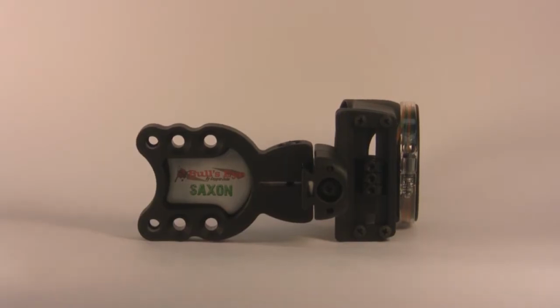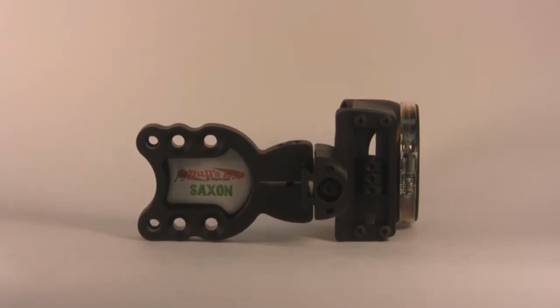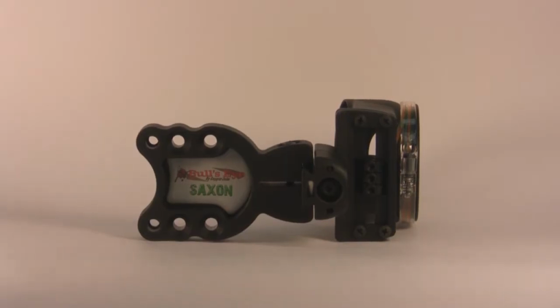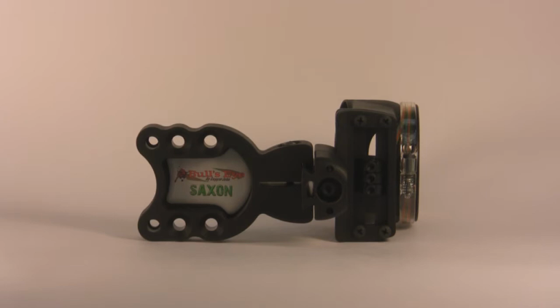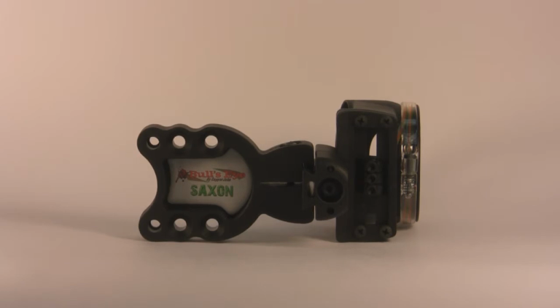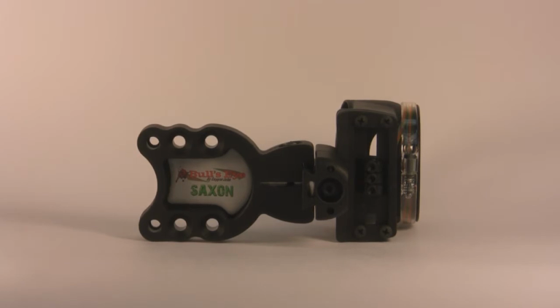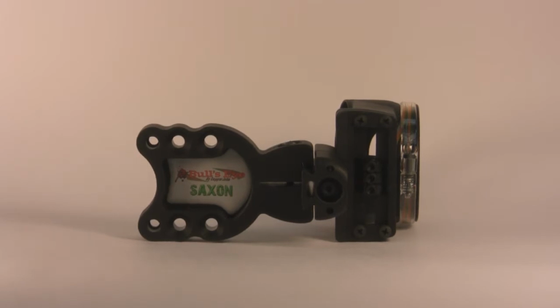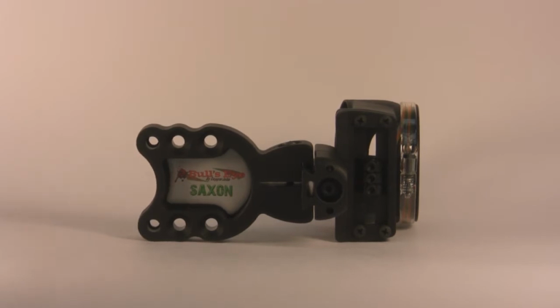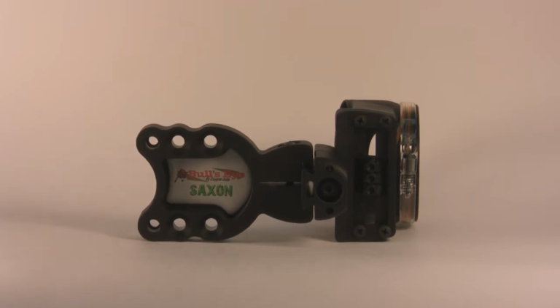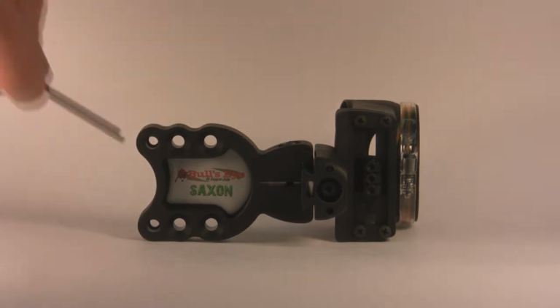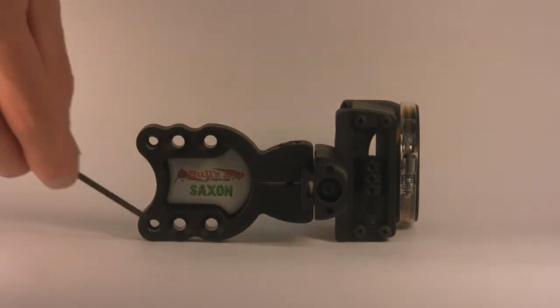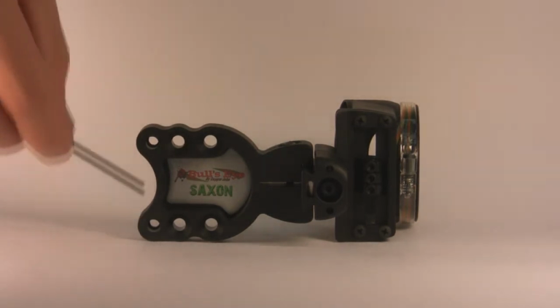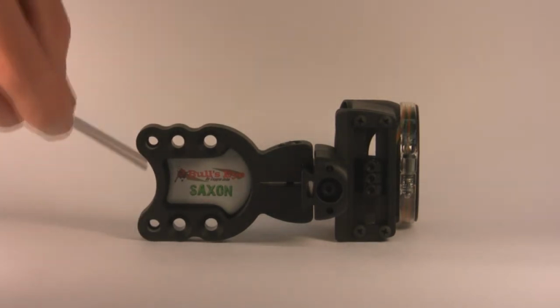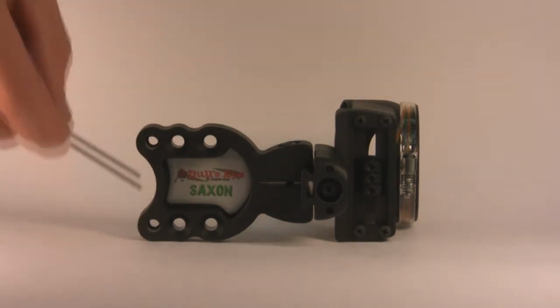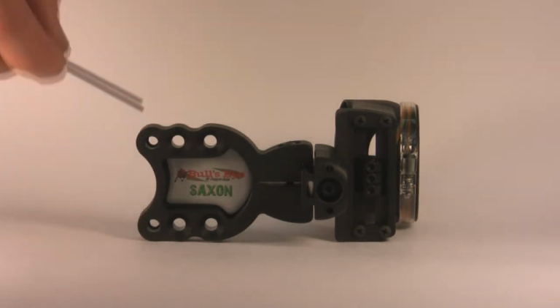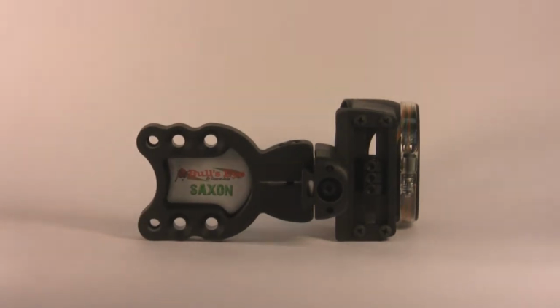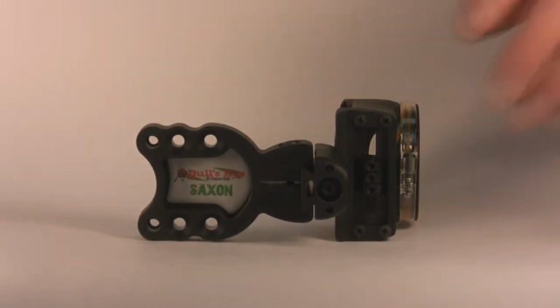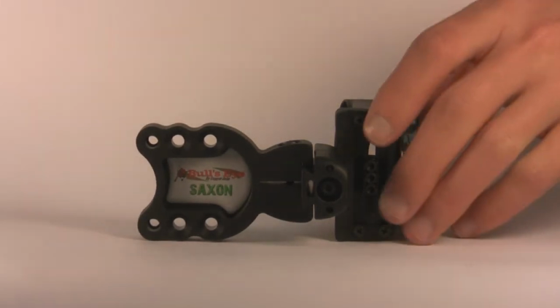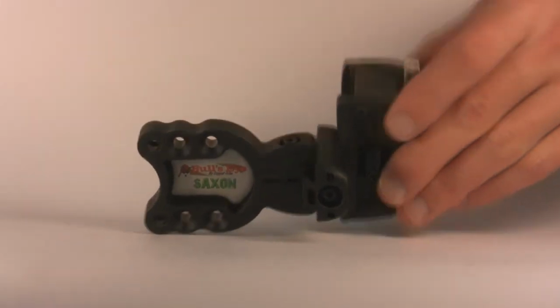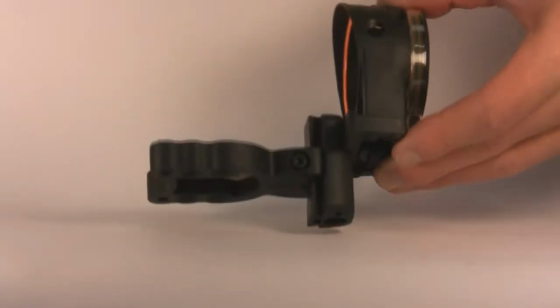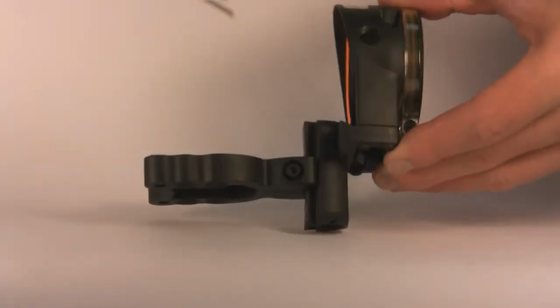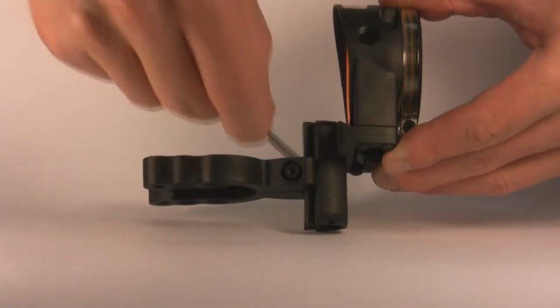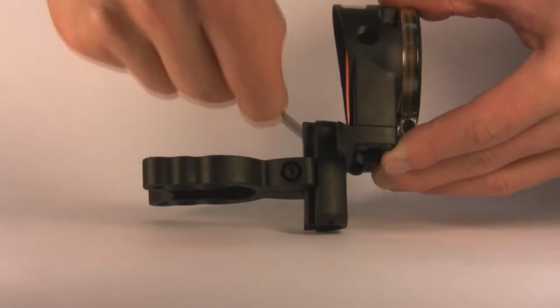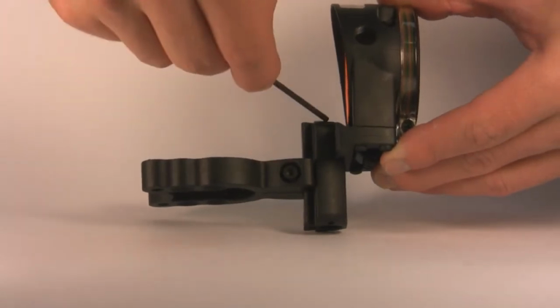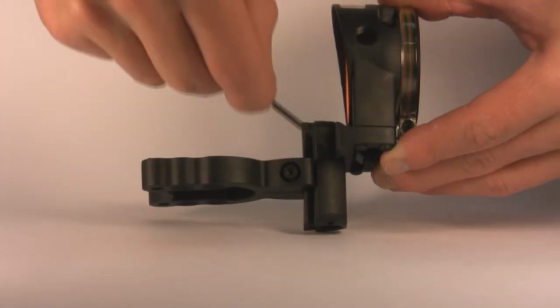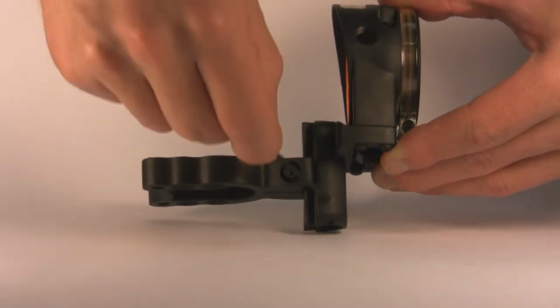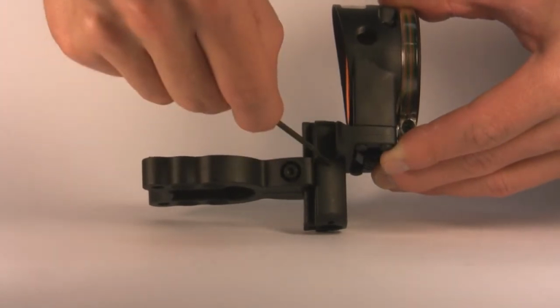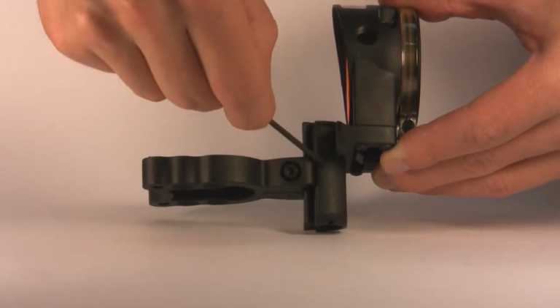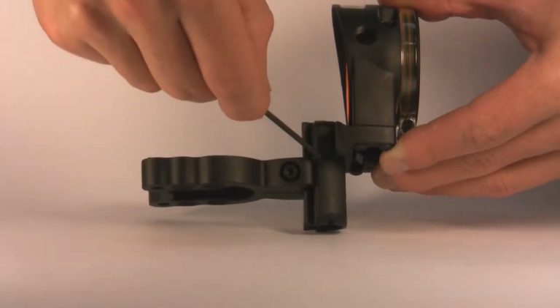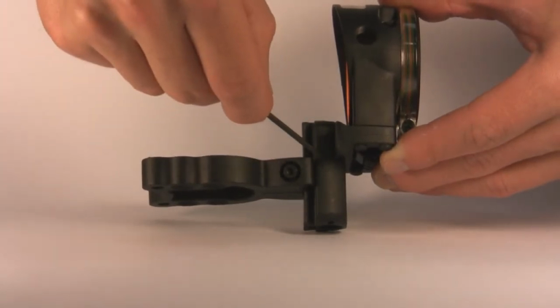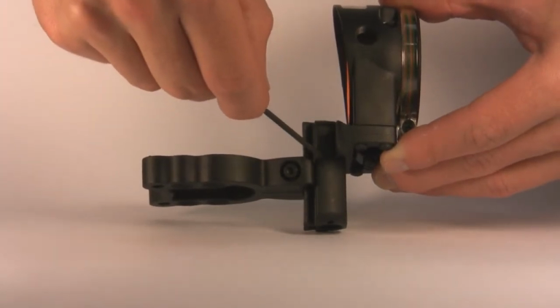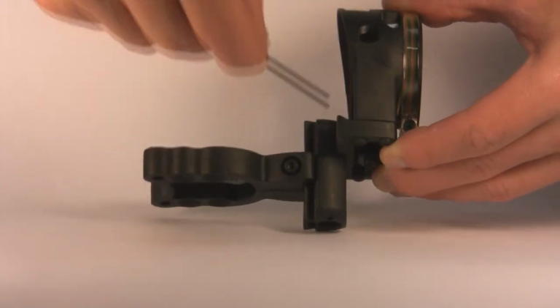Taking a closer look at the Saxon, you'll notice there are steel inserts for quiver mounting use. The windage member on this sight is extremely wide for use with most any bow.